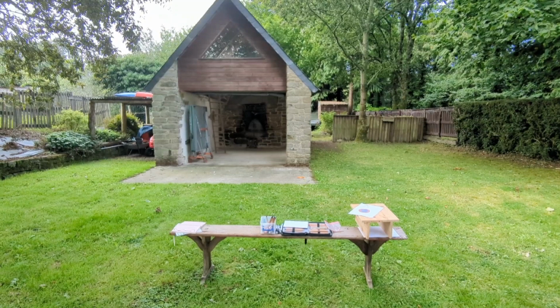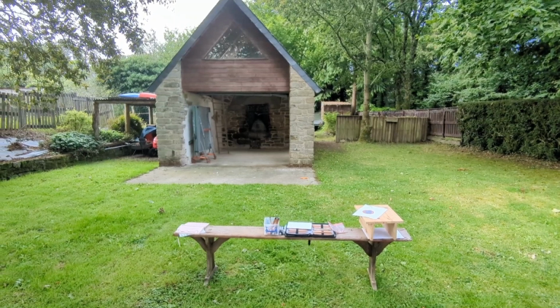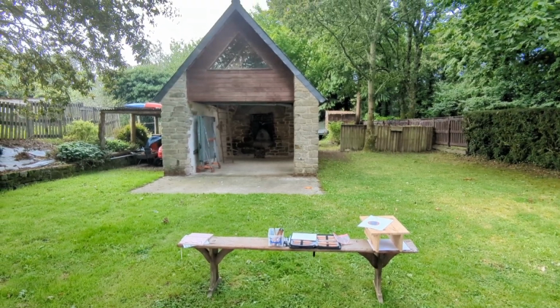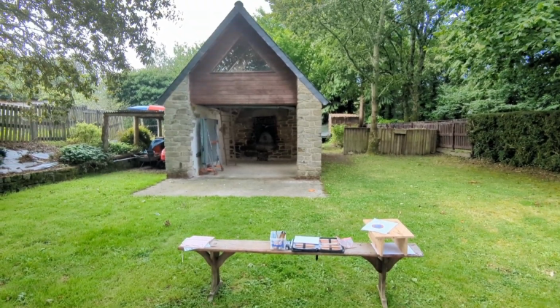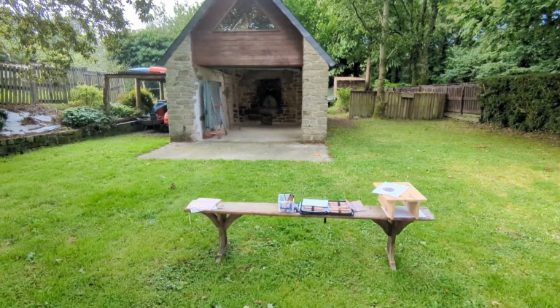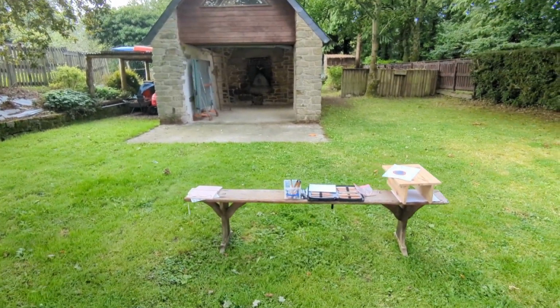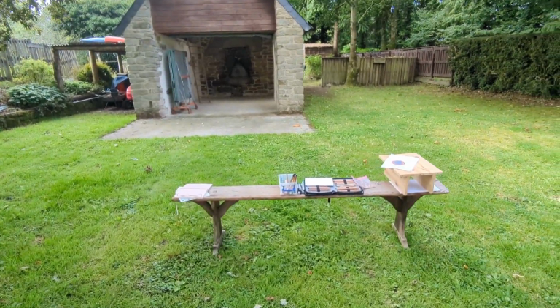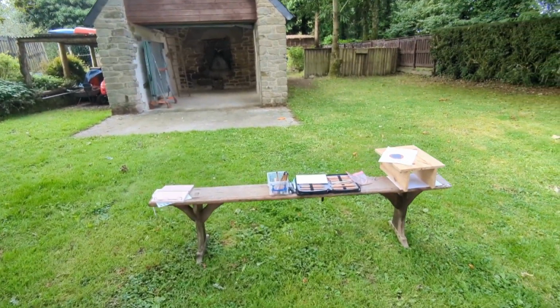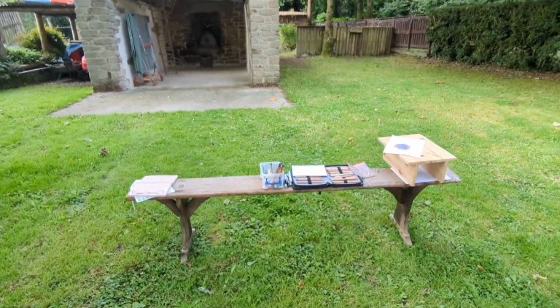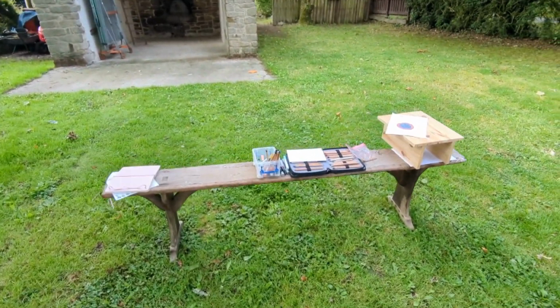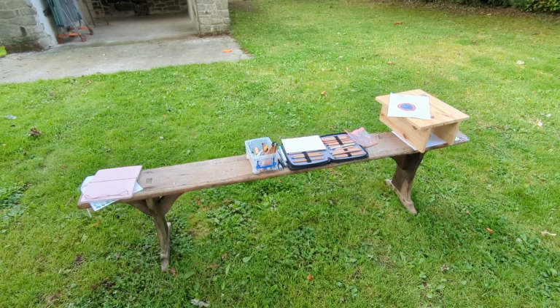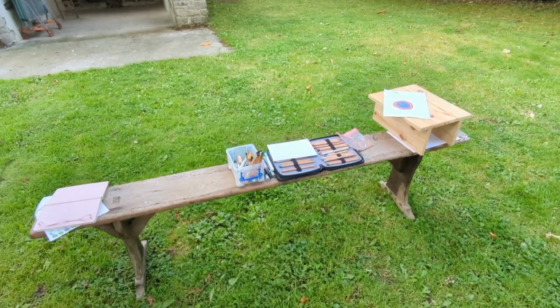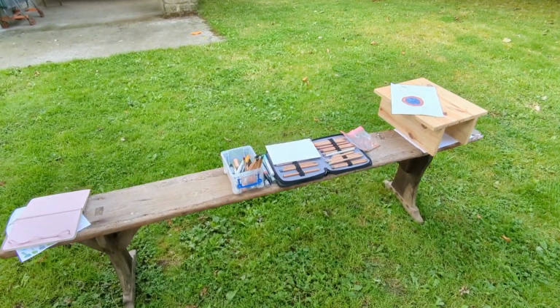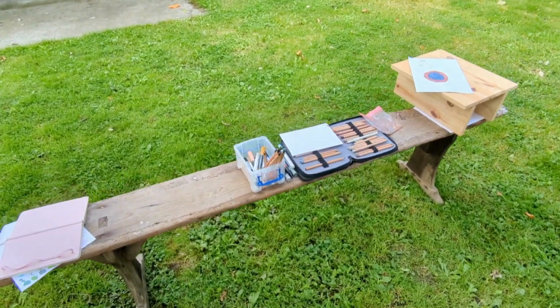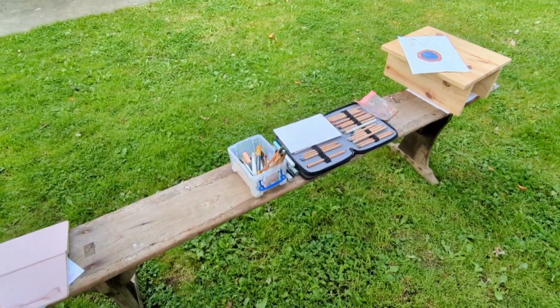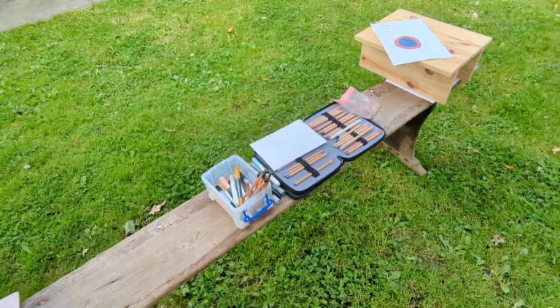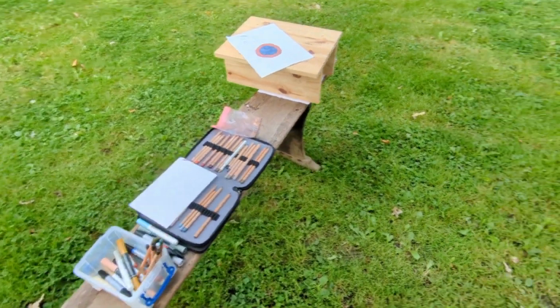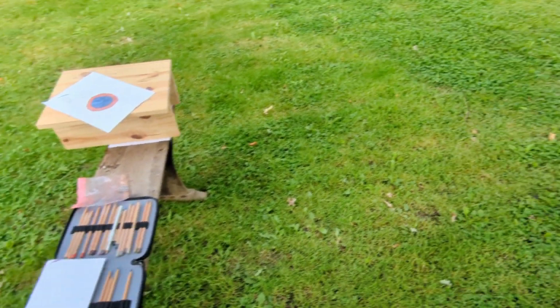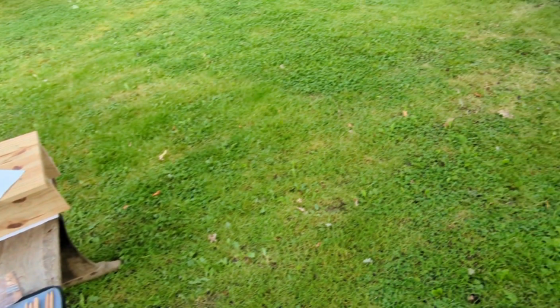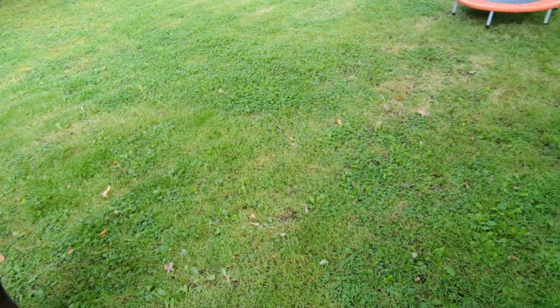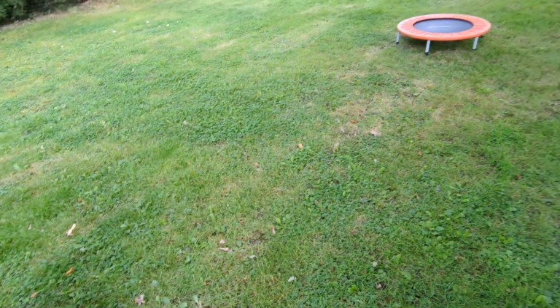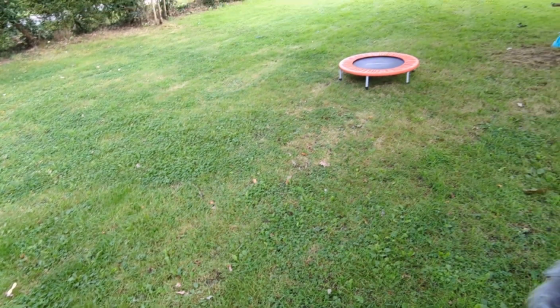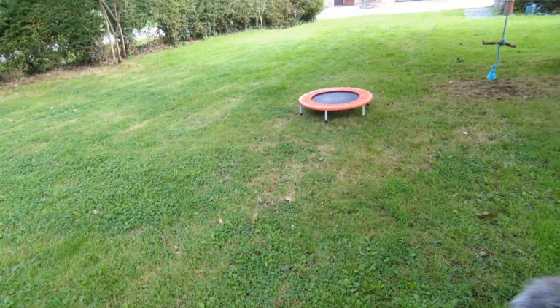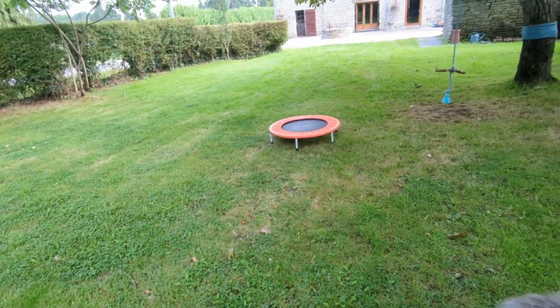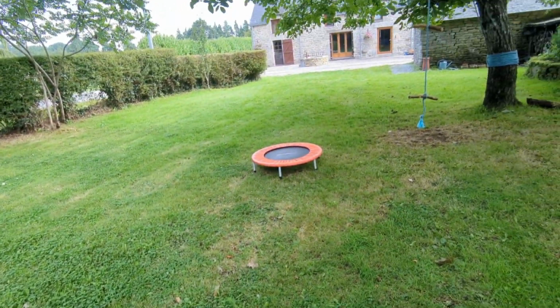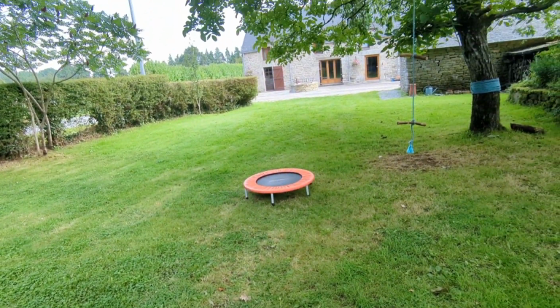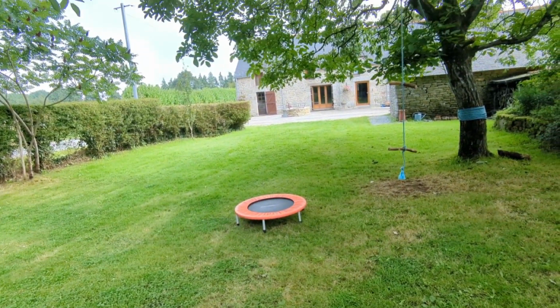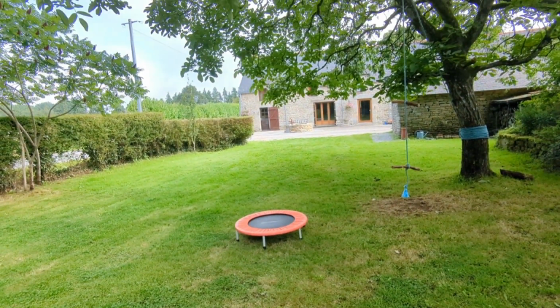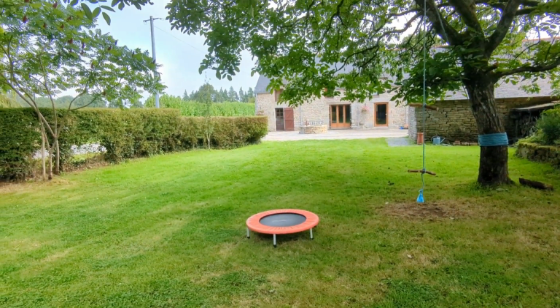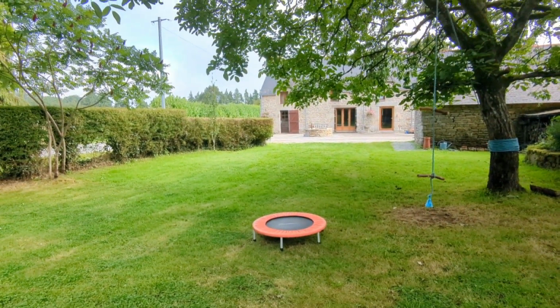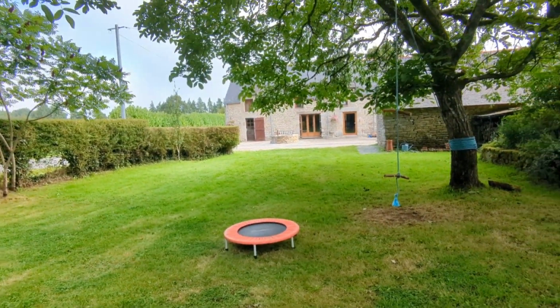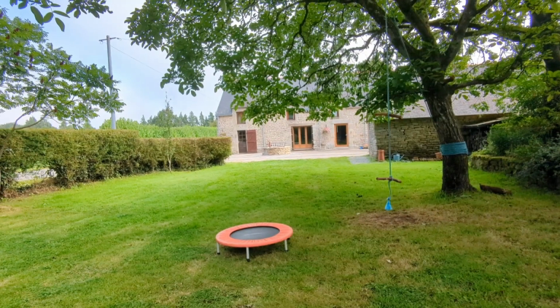Hello, today I did a few sketches in a variety of locations. The first one this morning I did out in the front garden looking back towards the house. I brought some watercolour markers out with me and some coloured pencils.